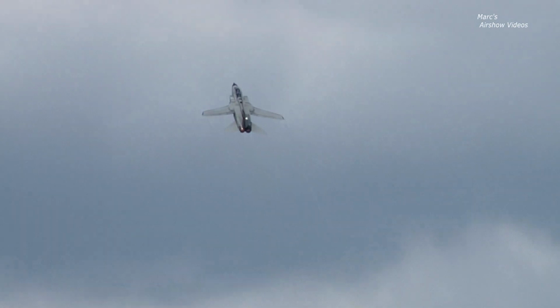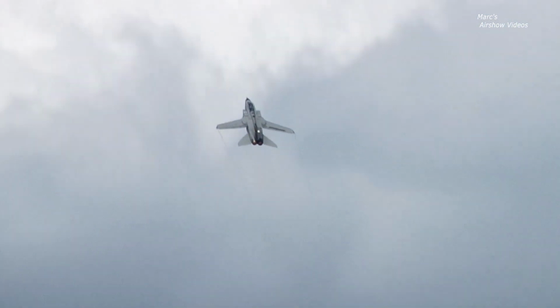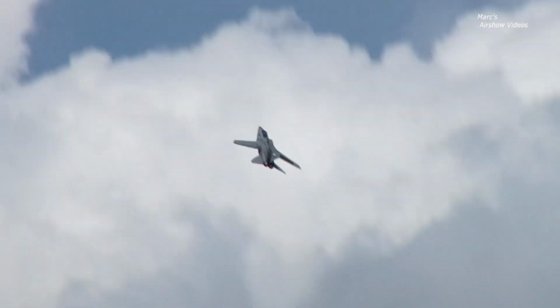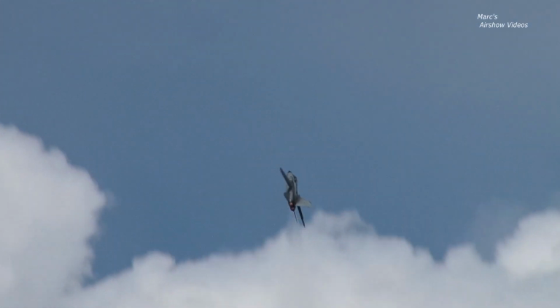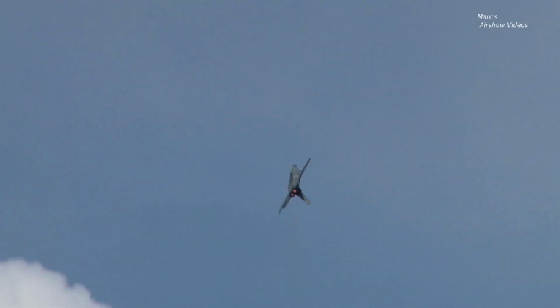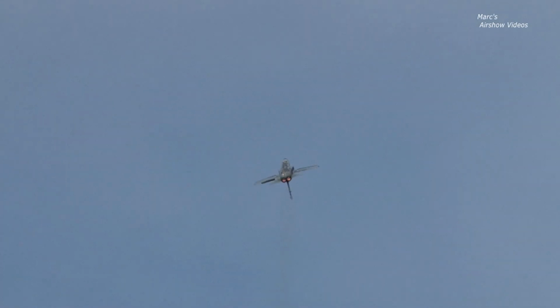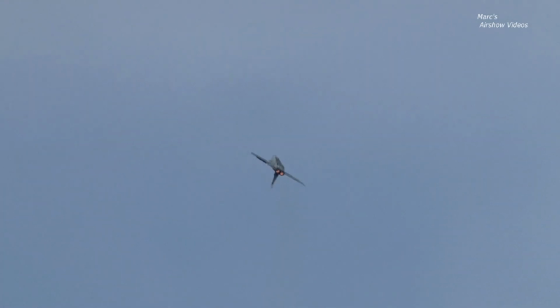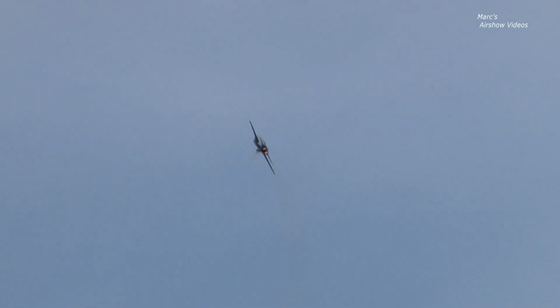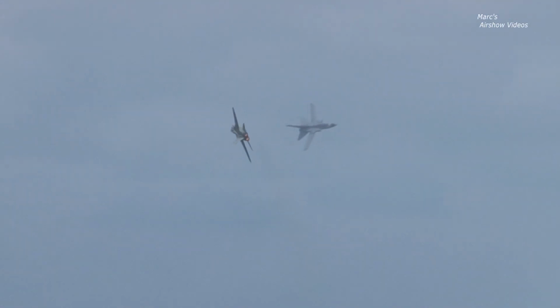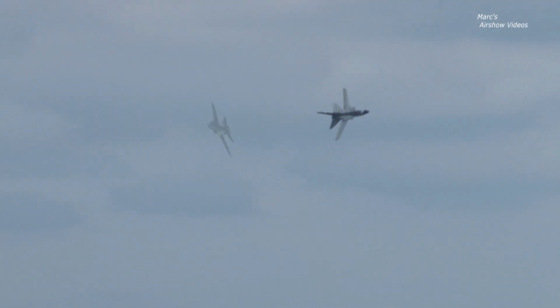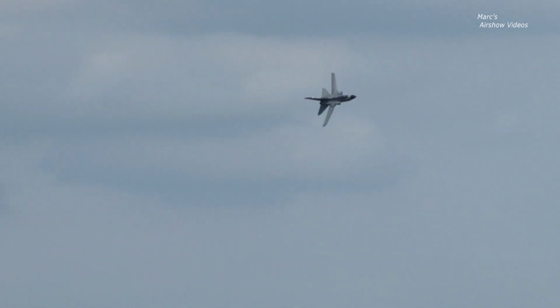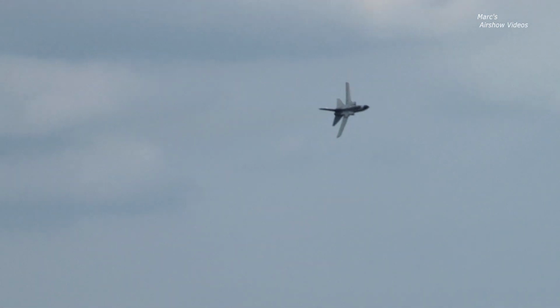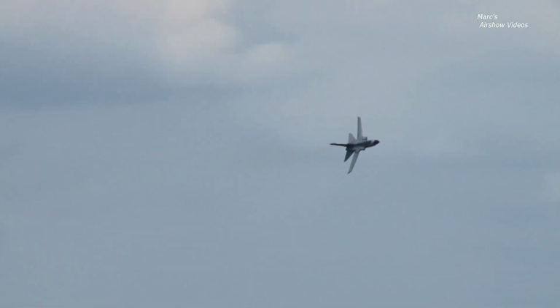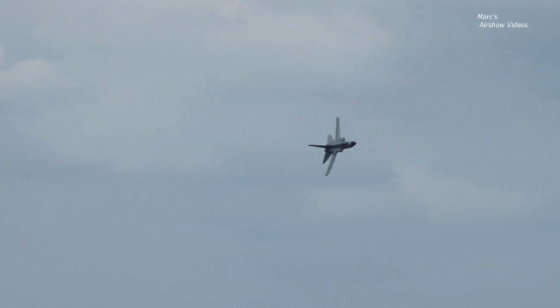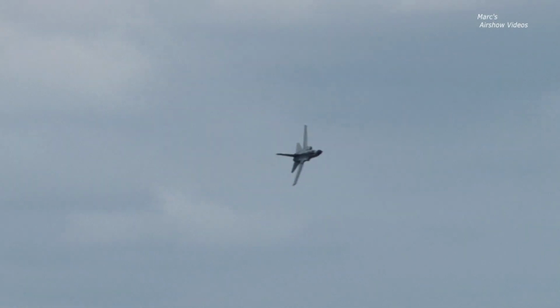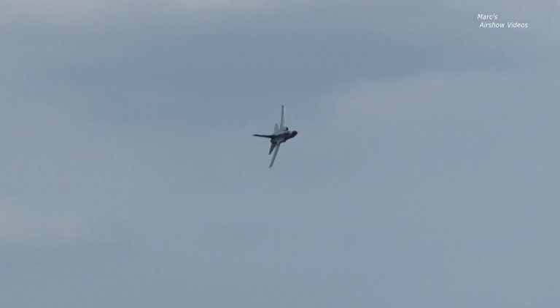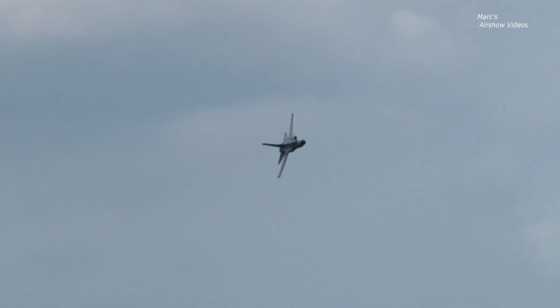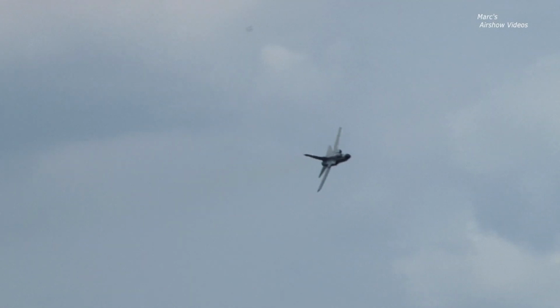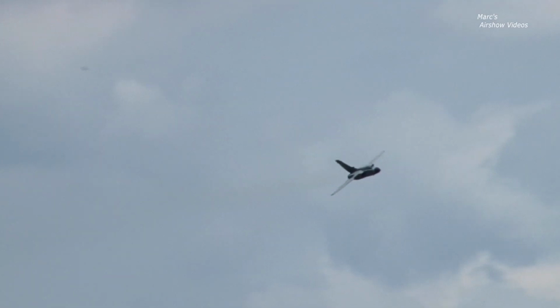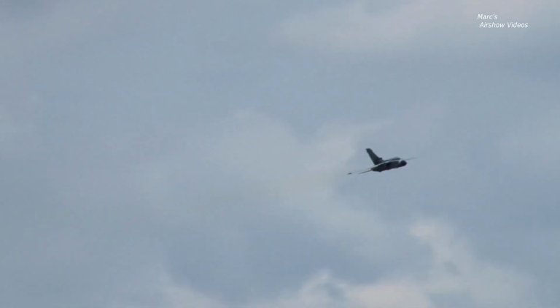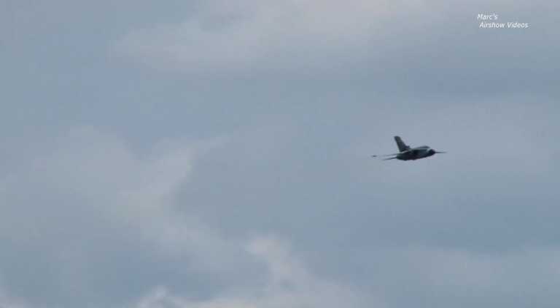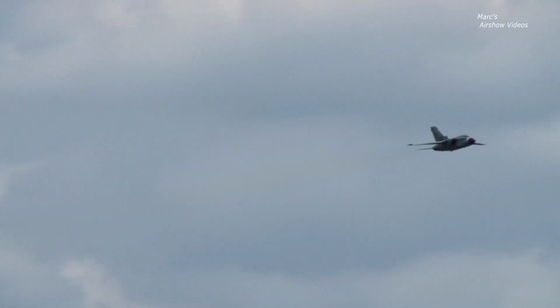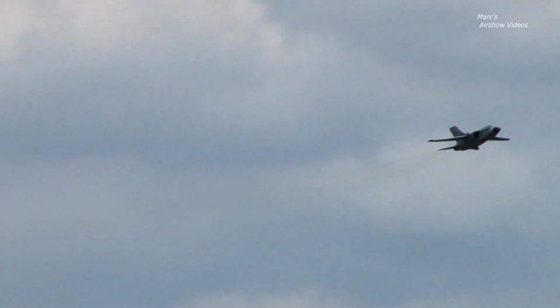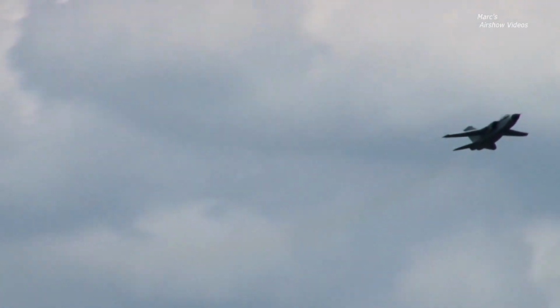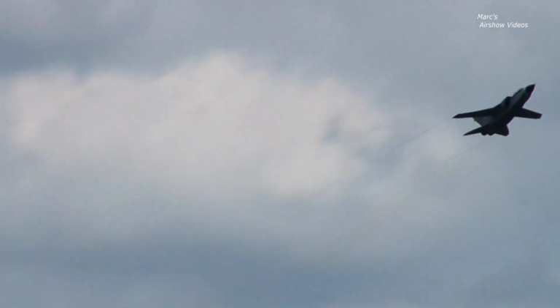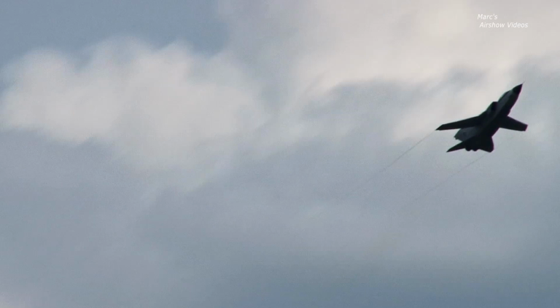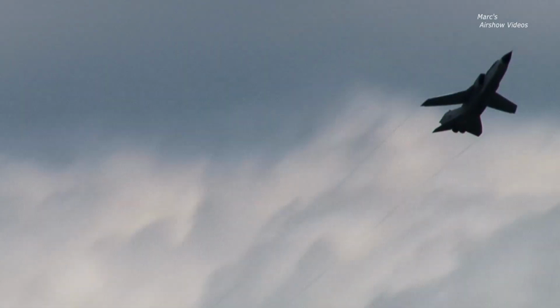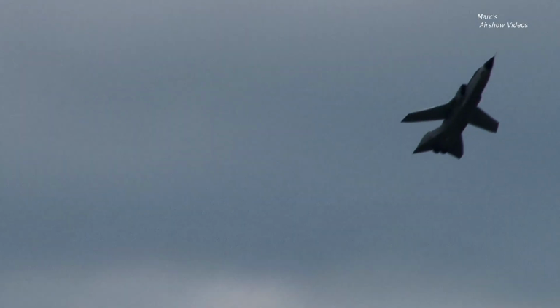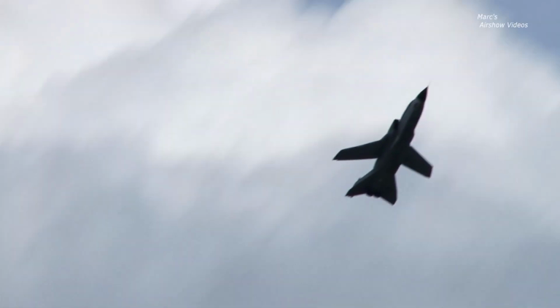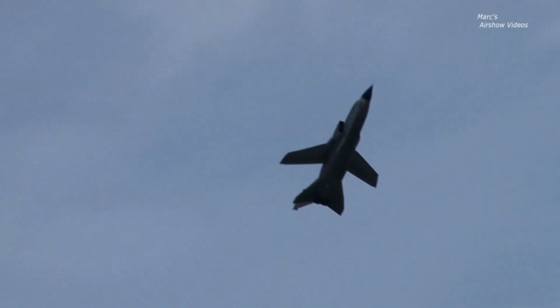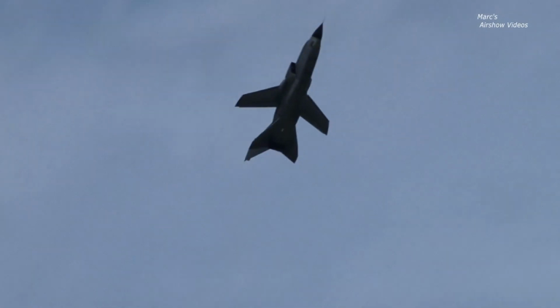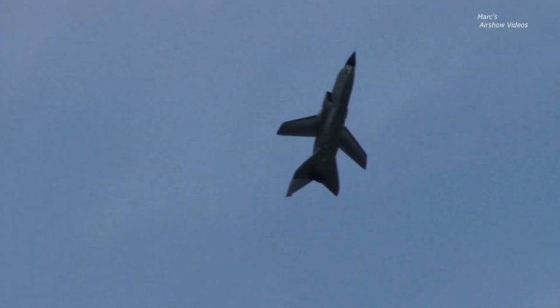A trajectory takes 90 degrees off from the initial reference. The maneuver highlights the great longitudinal and roll characteristics of this aircraft, which maintains high speed values.